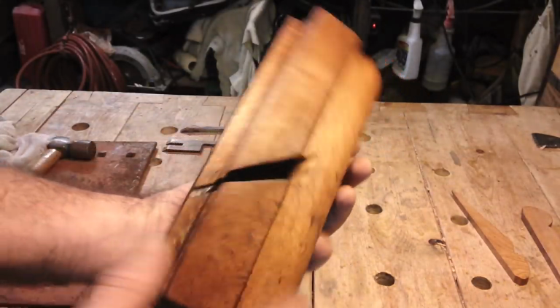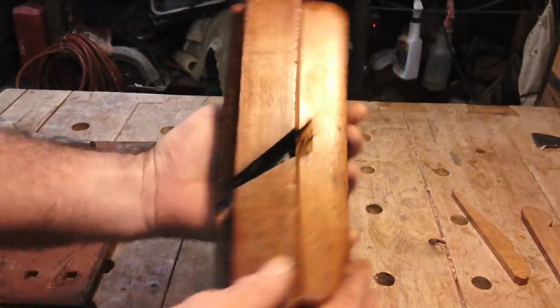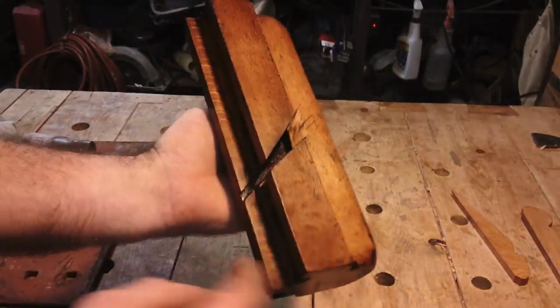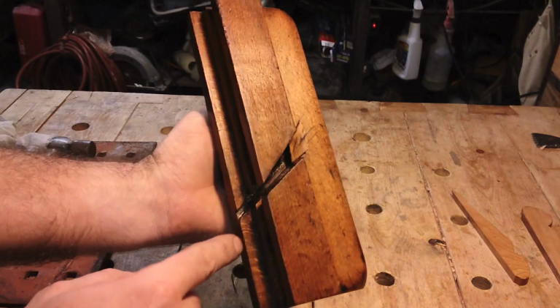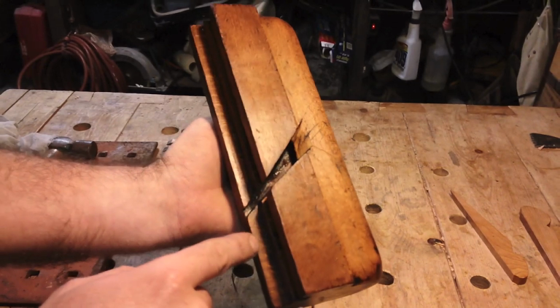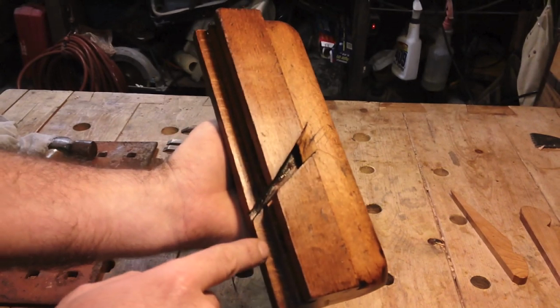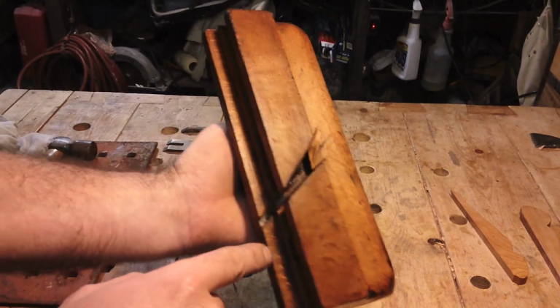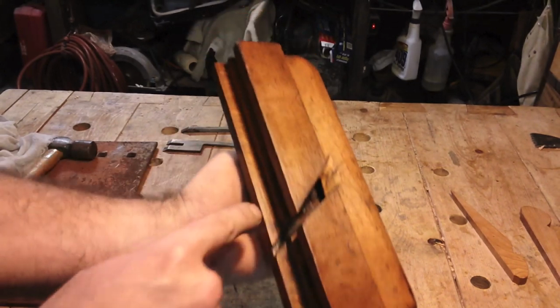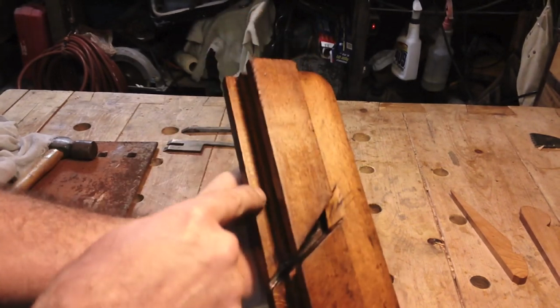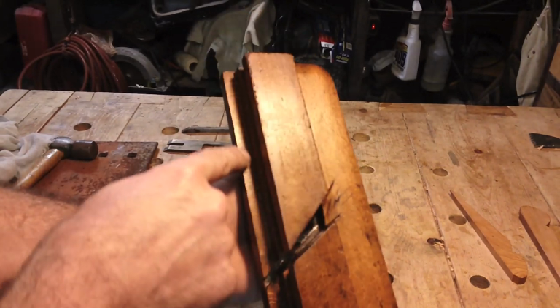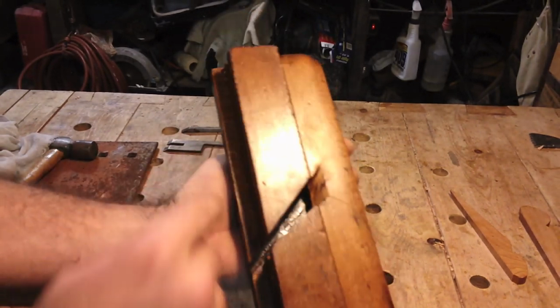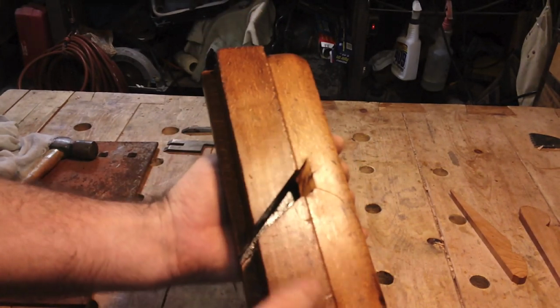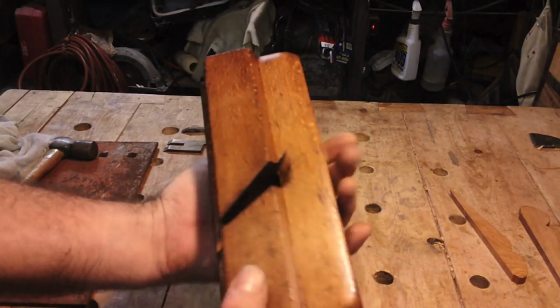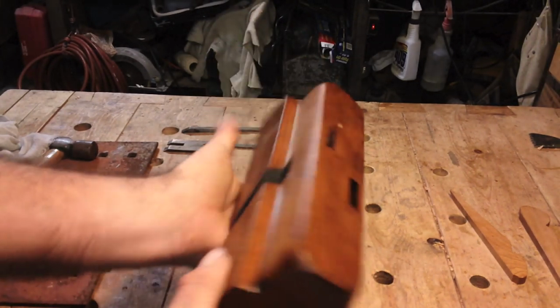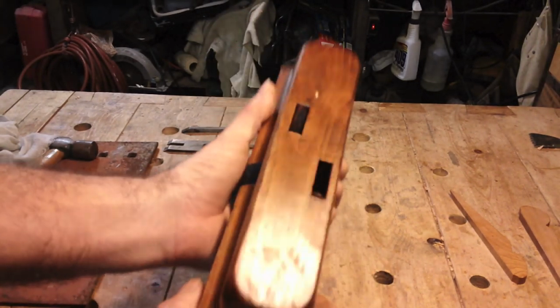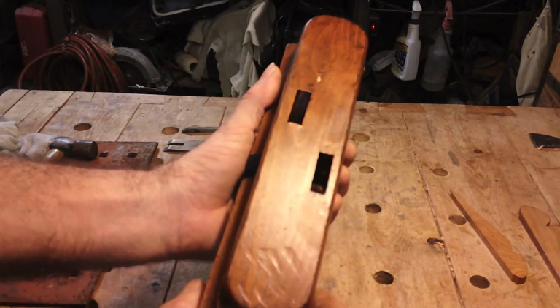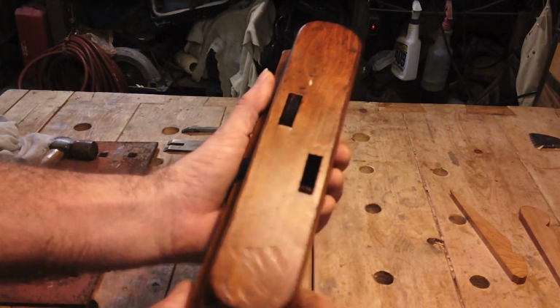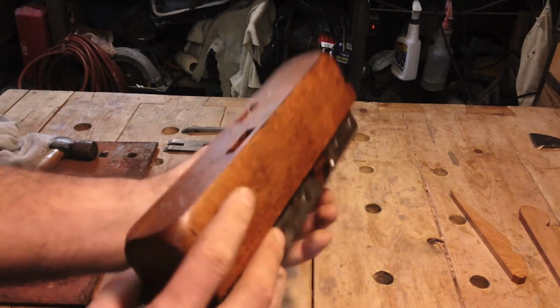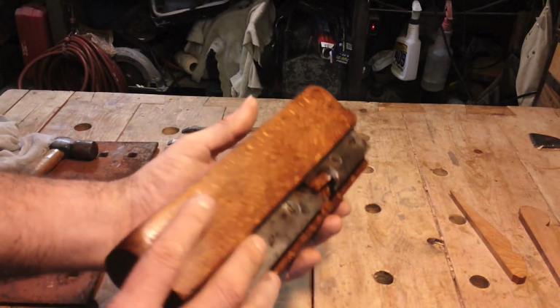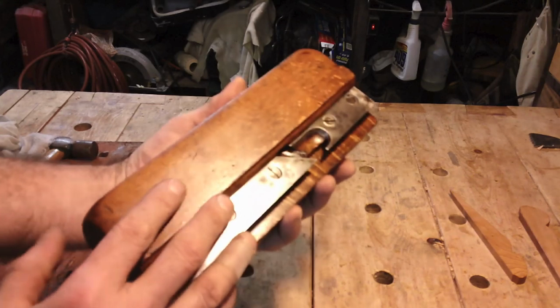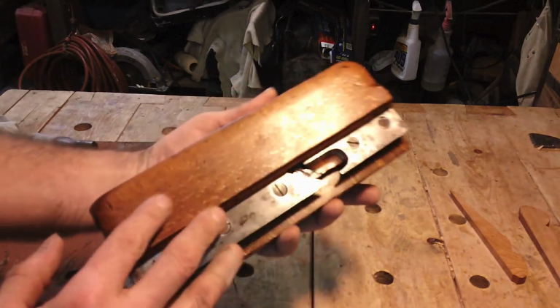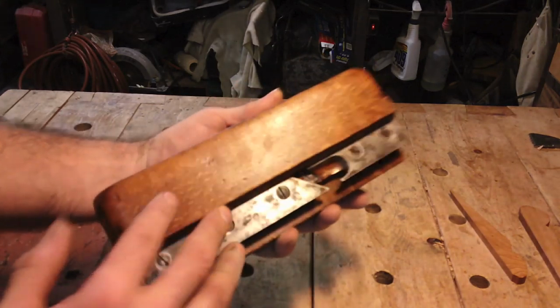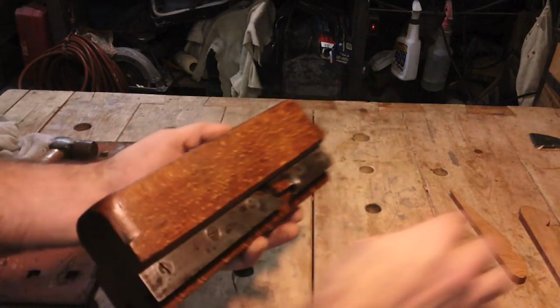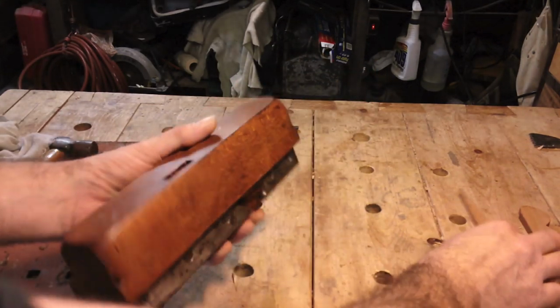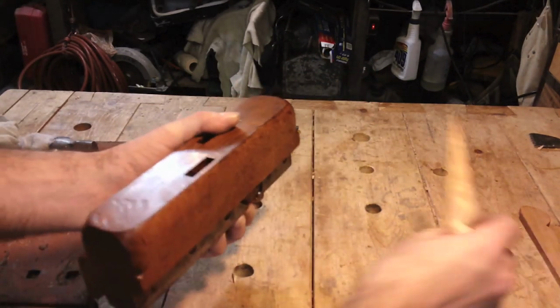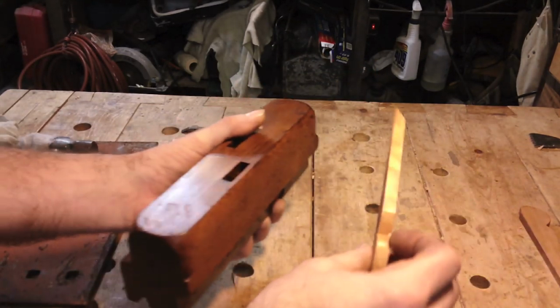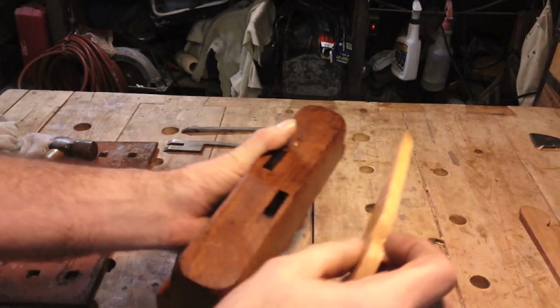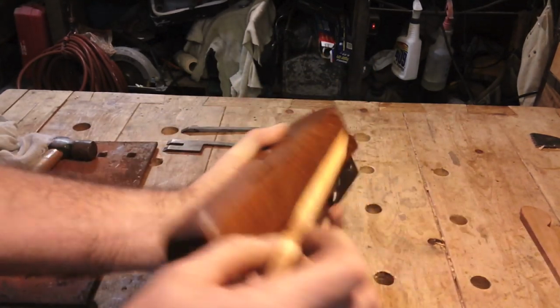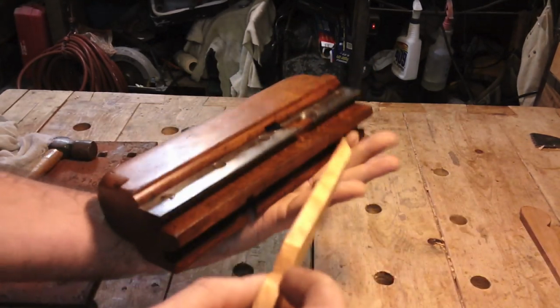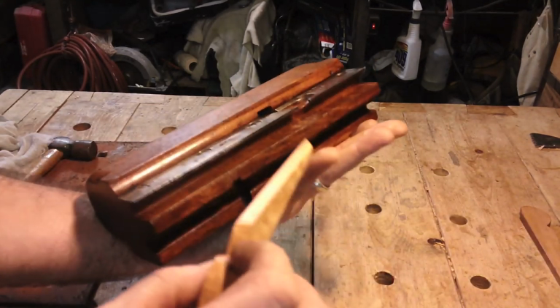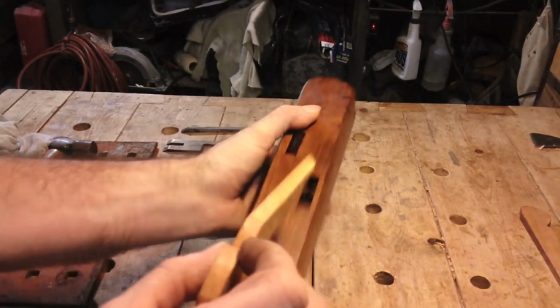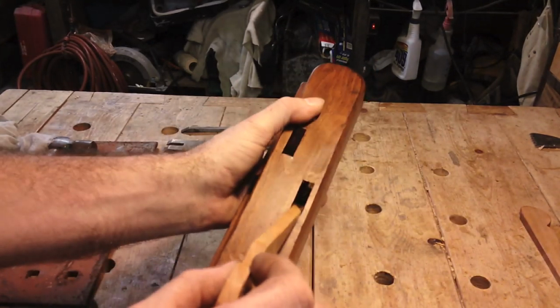Cleaned up. Look at the medullary ray in that beech — I love it.